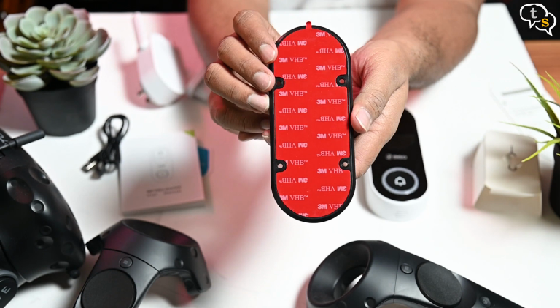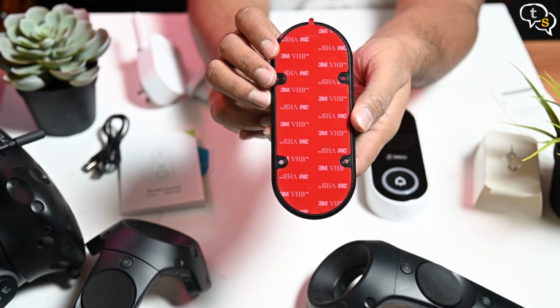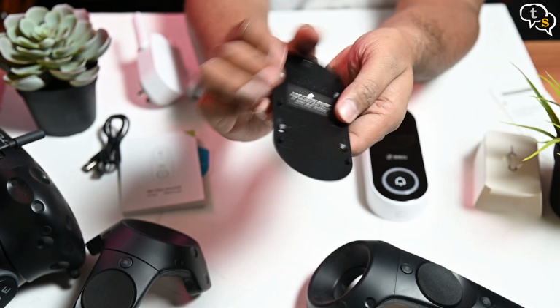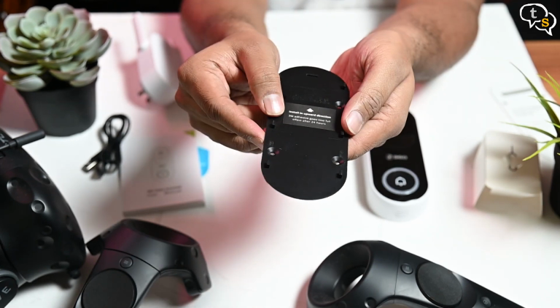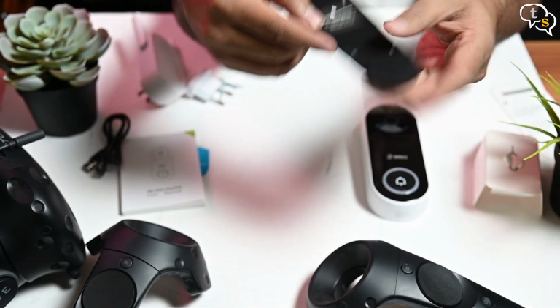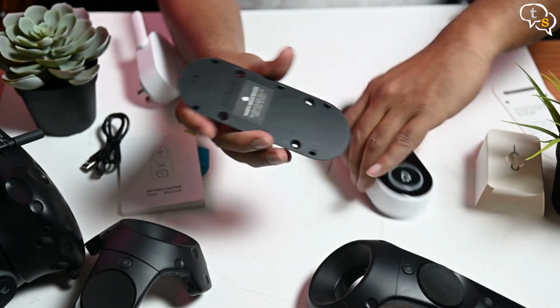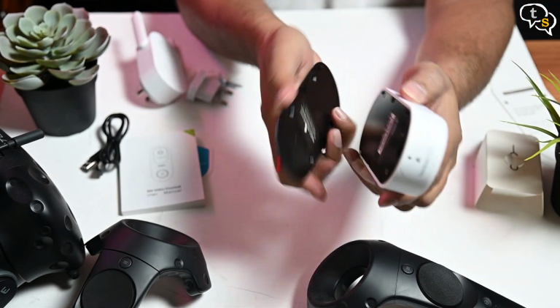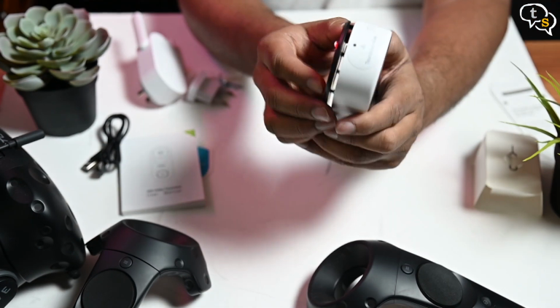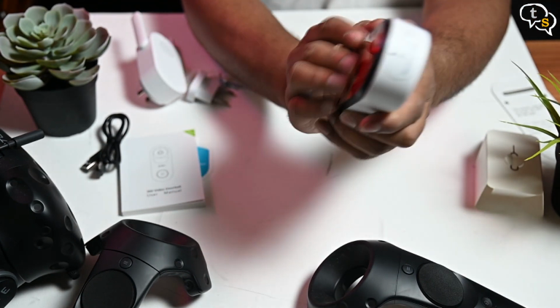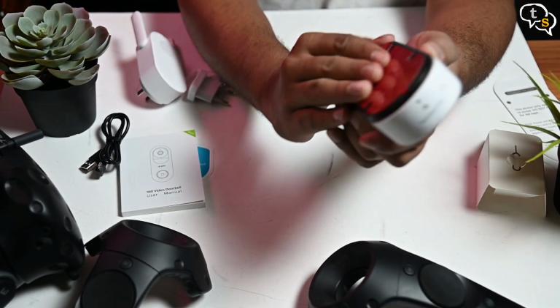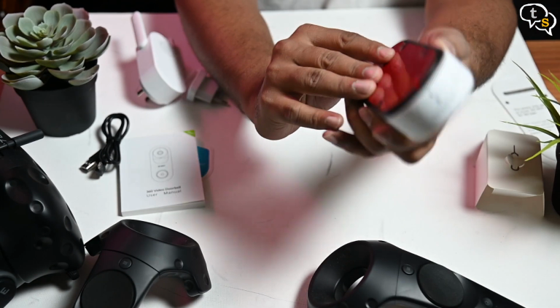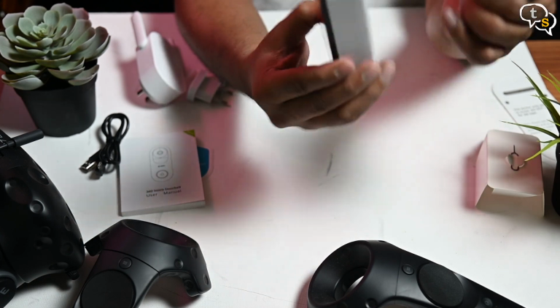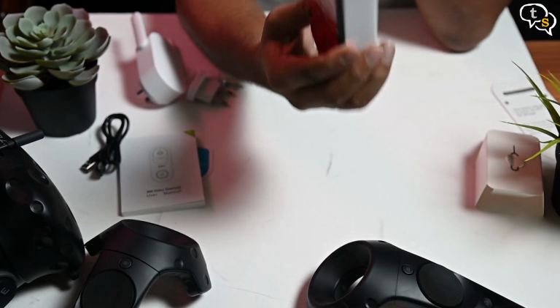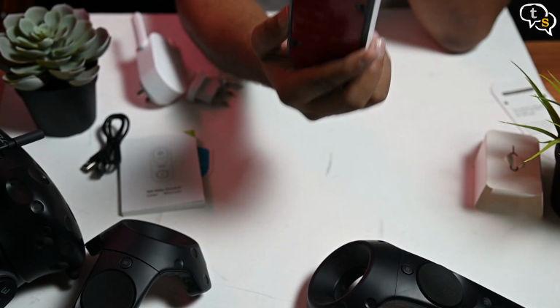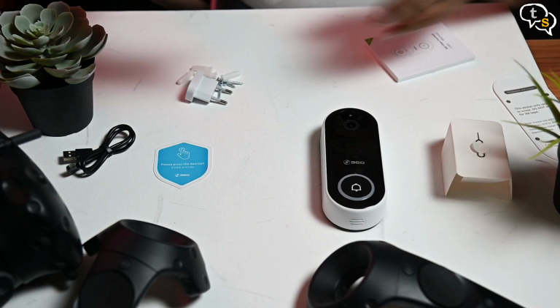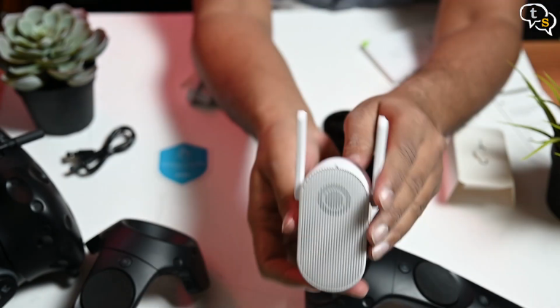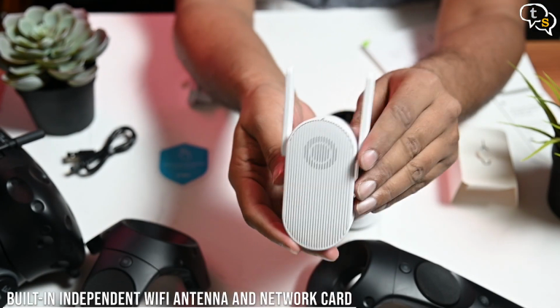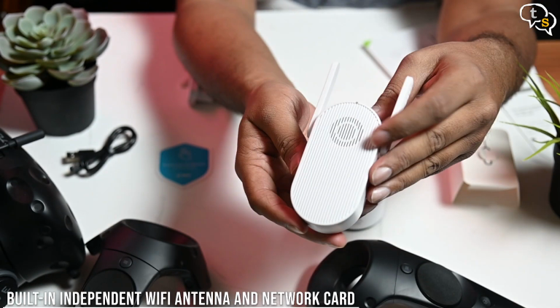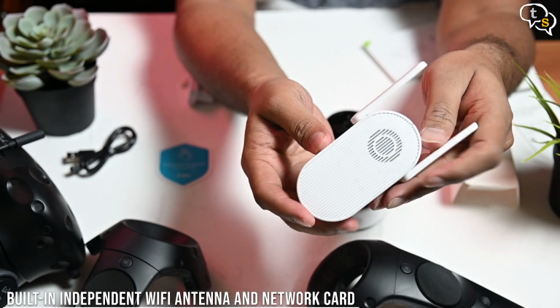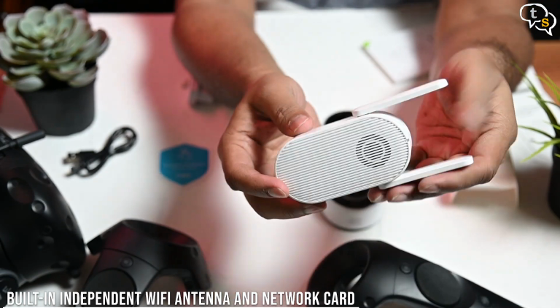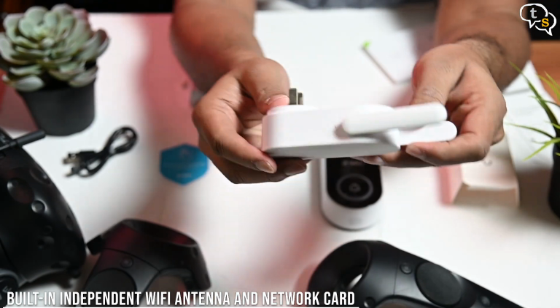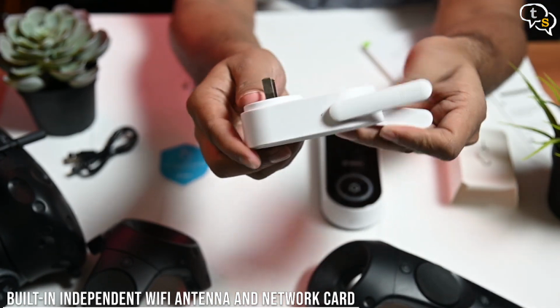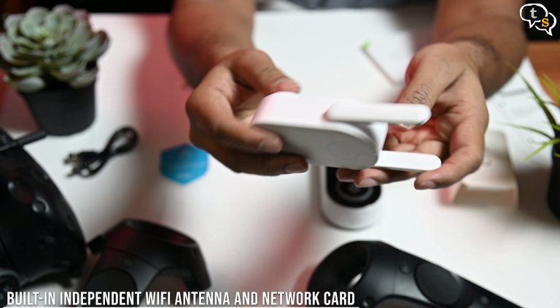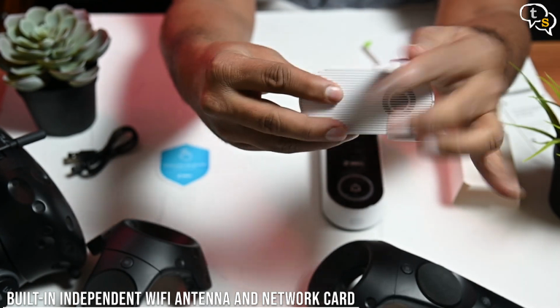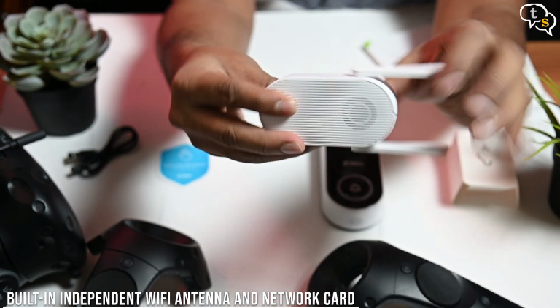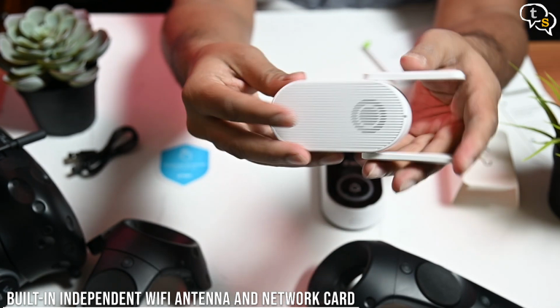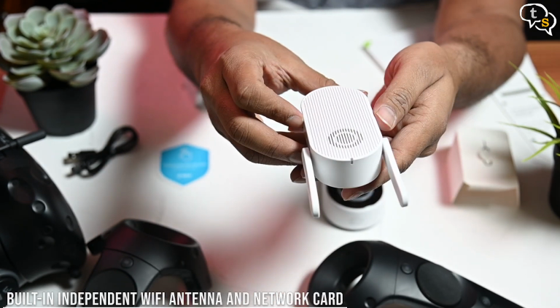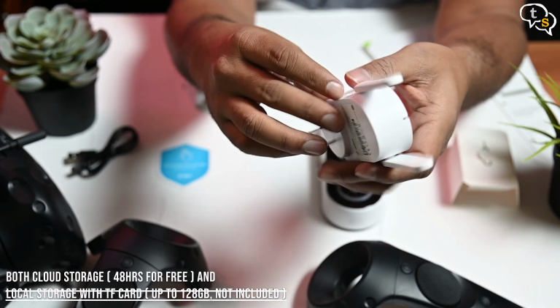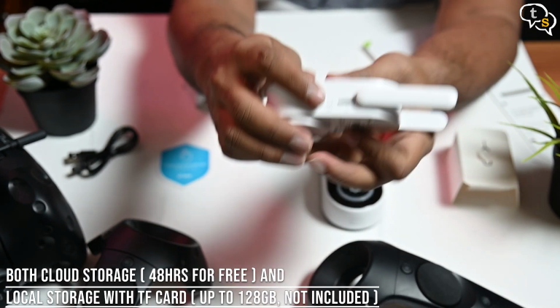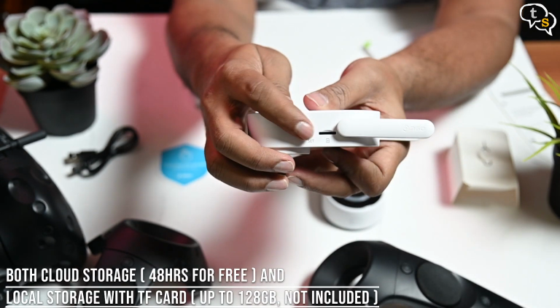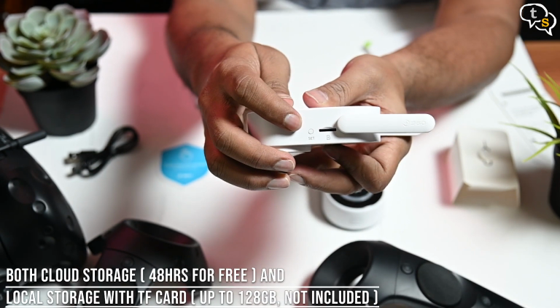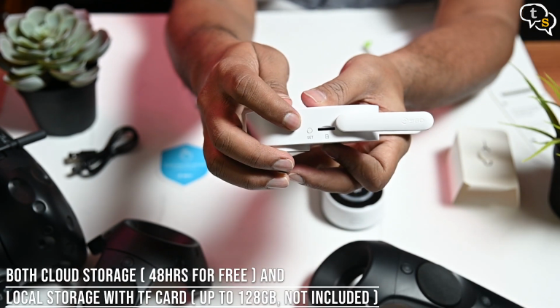Once on the wall, just slide in the doorbell onto the mount and done. Here's the base station — it has directional antennas, and on one side we have the micro SD card slot and a reset button.